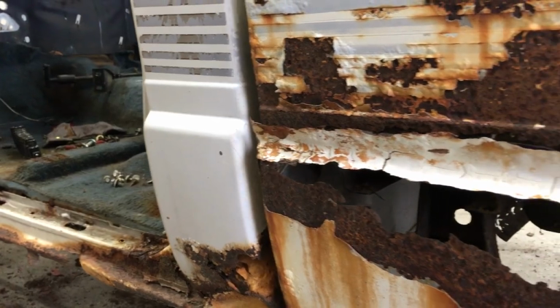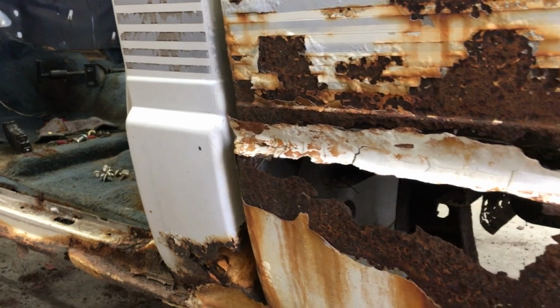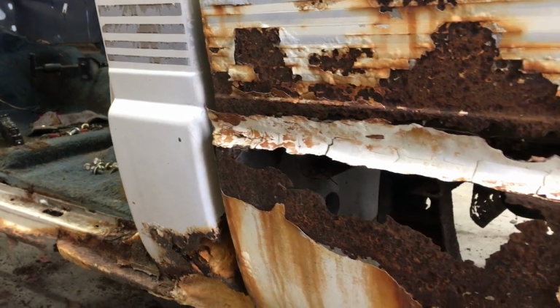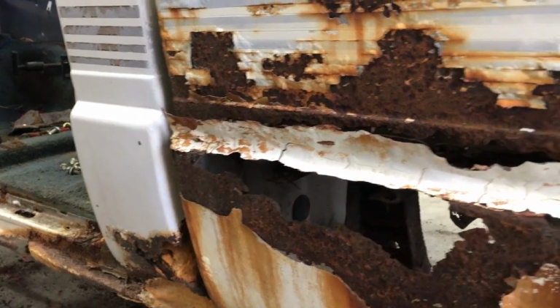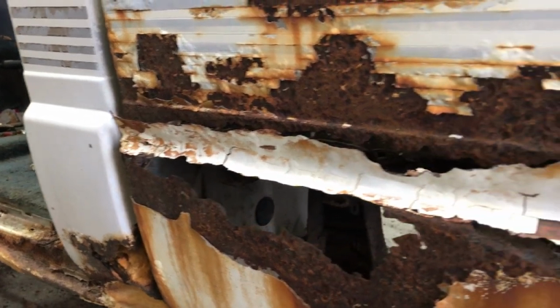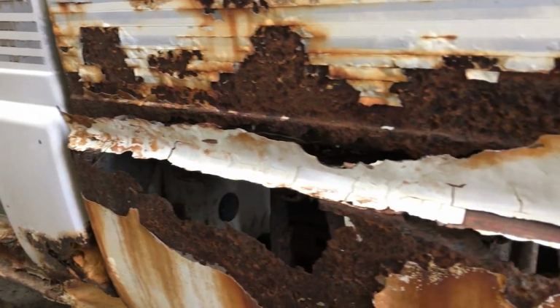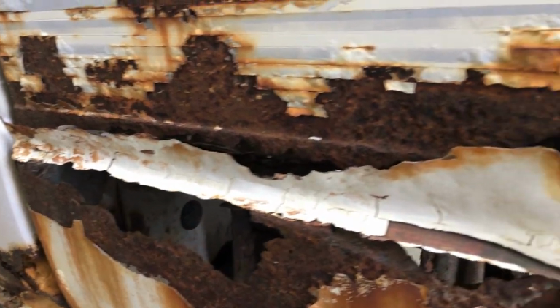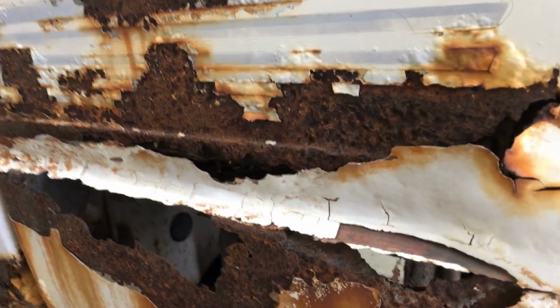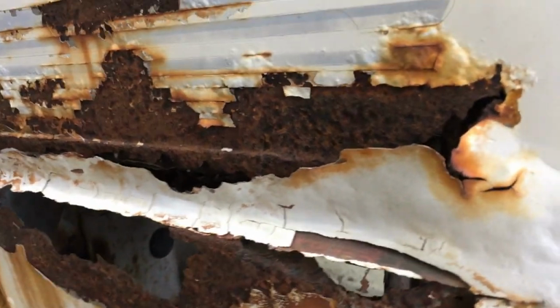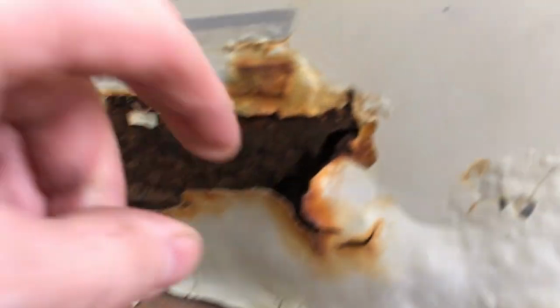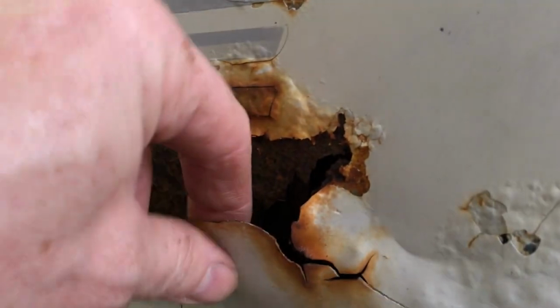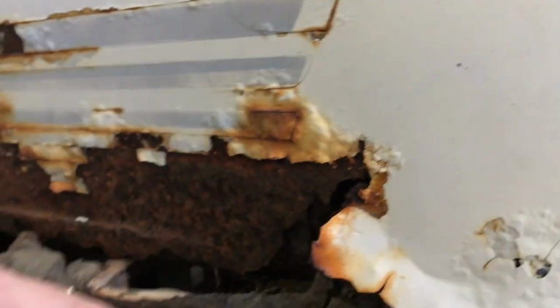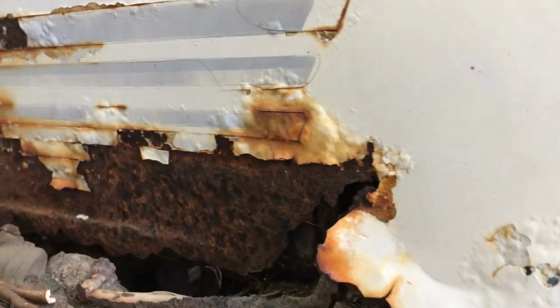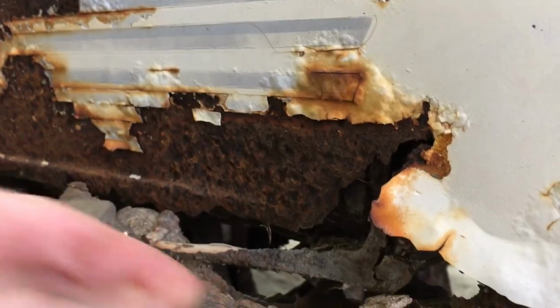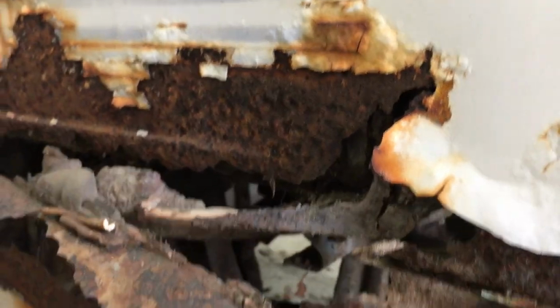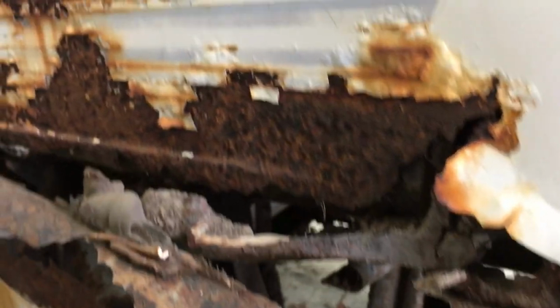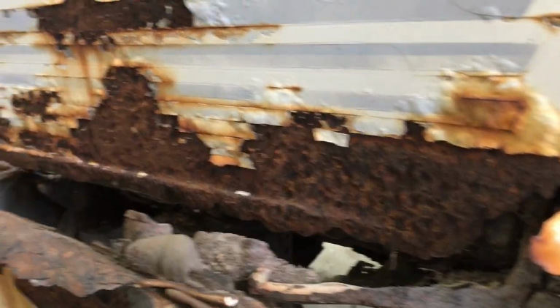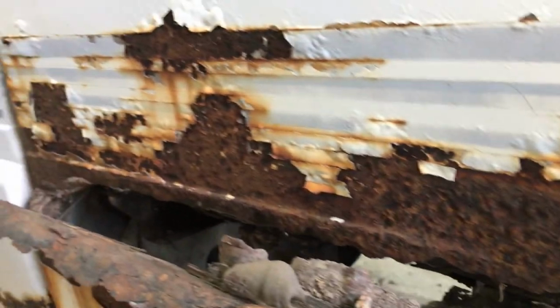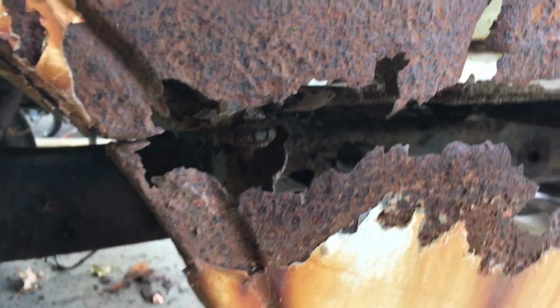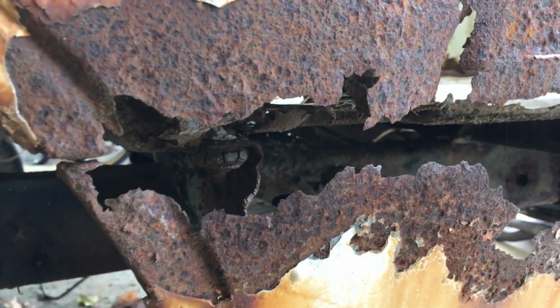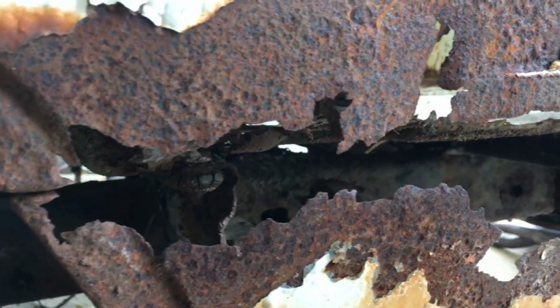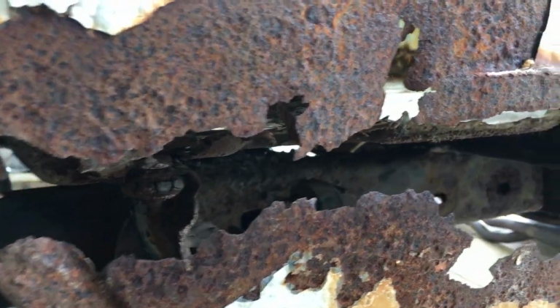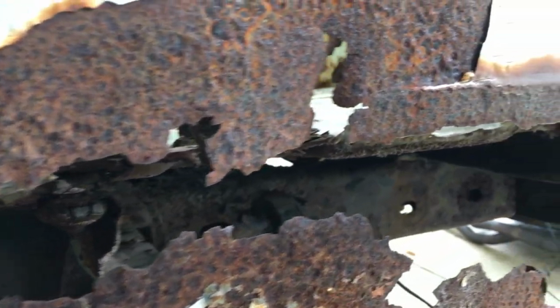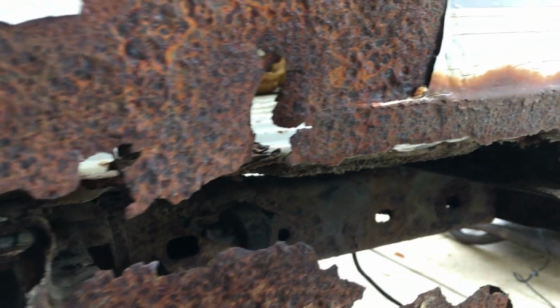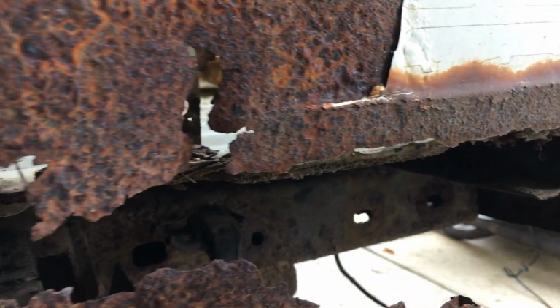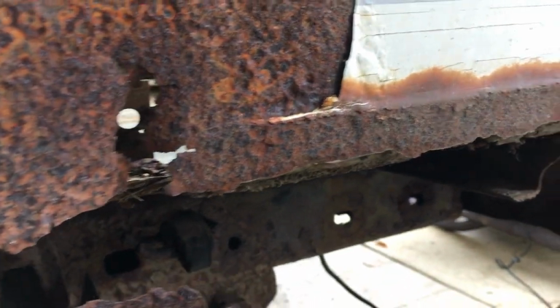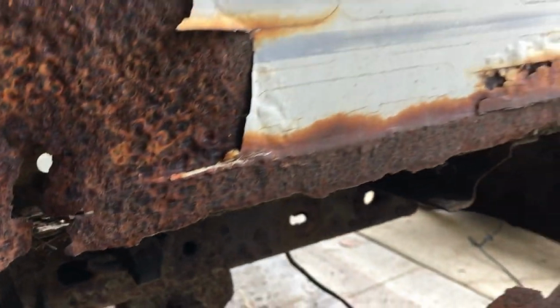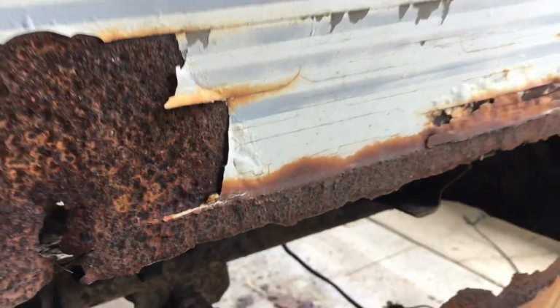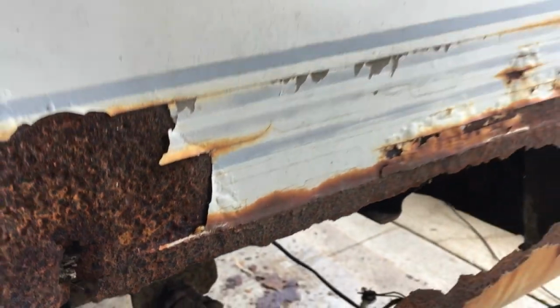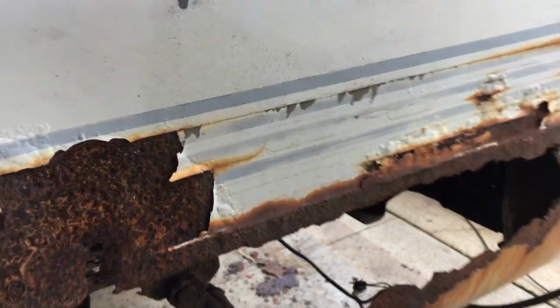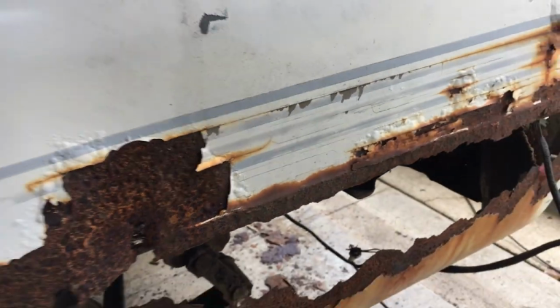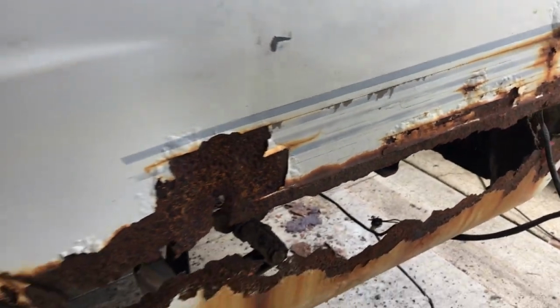And over here on the driver's side, you can see the rust is just as bad, if not worse. The bed floor used to extend all the way to the bed seam, before Ohio winters happened.